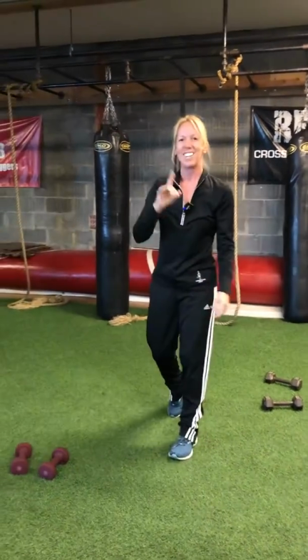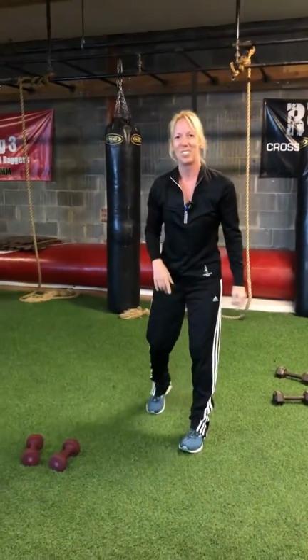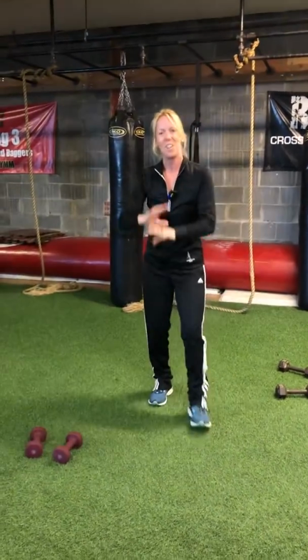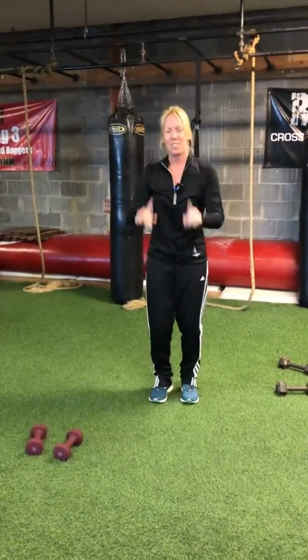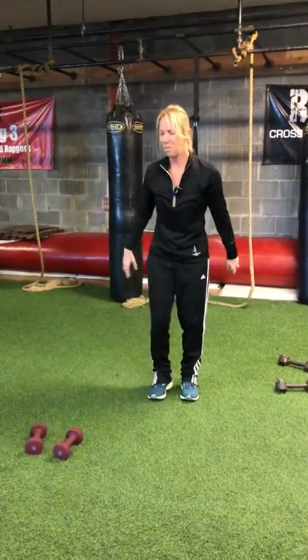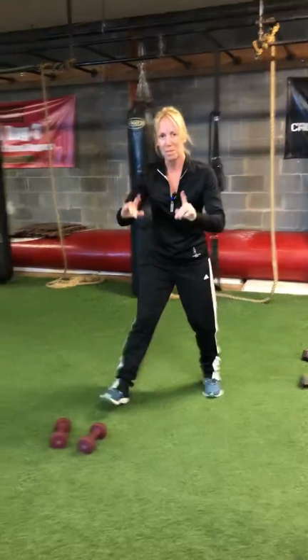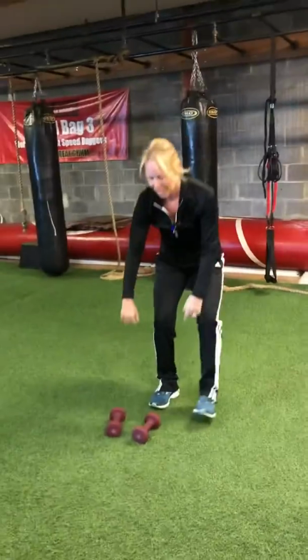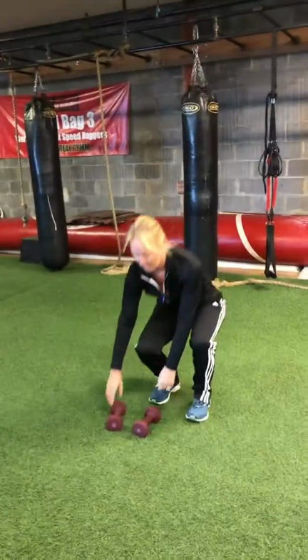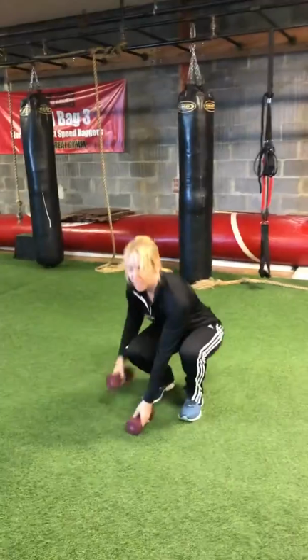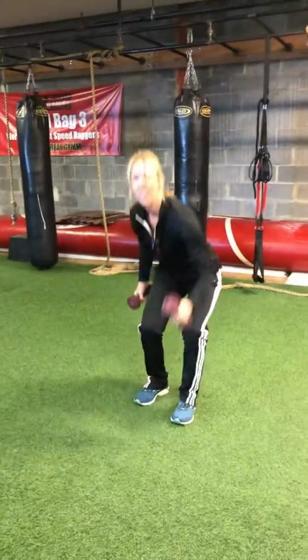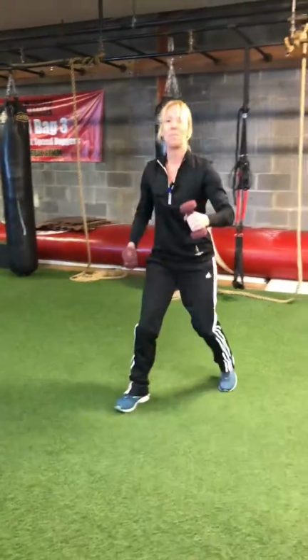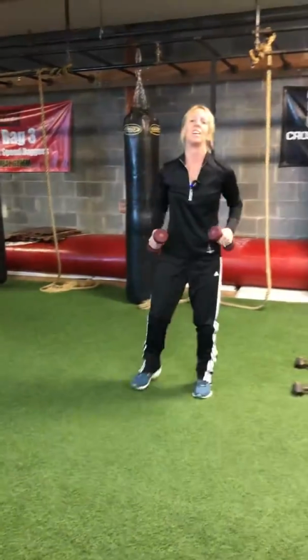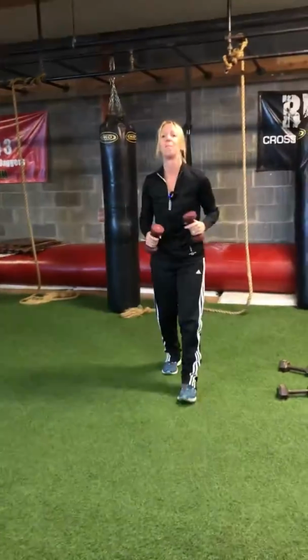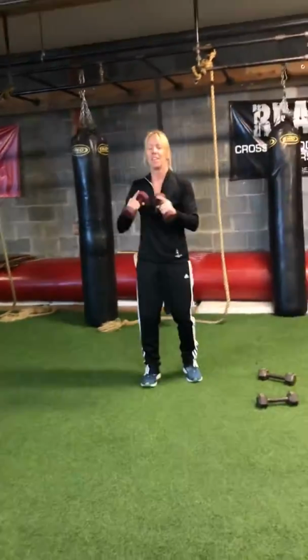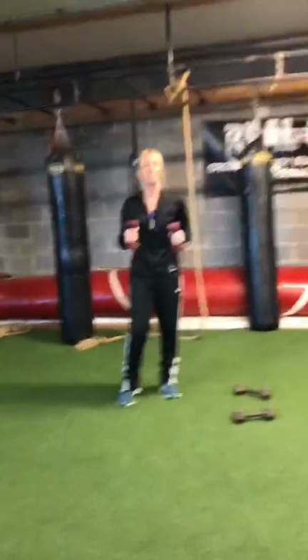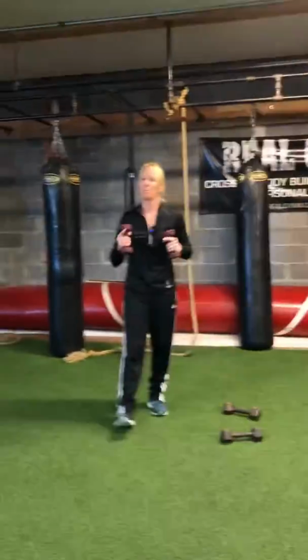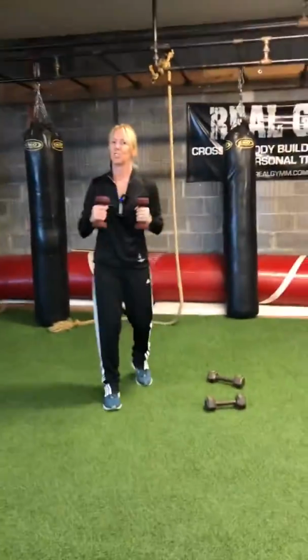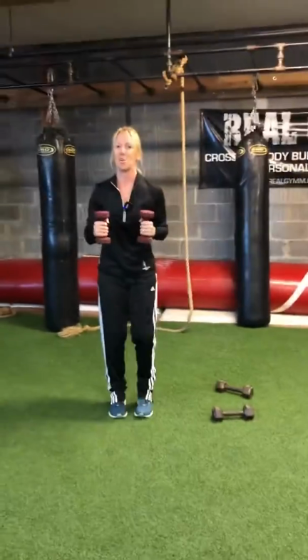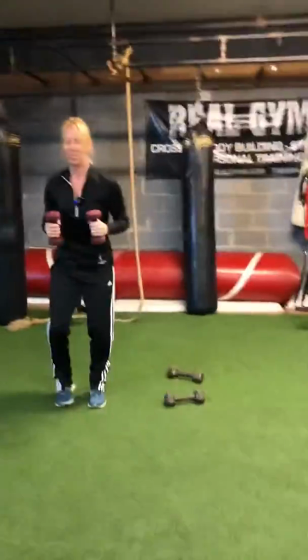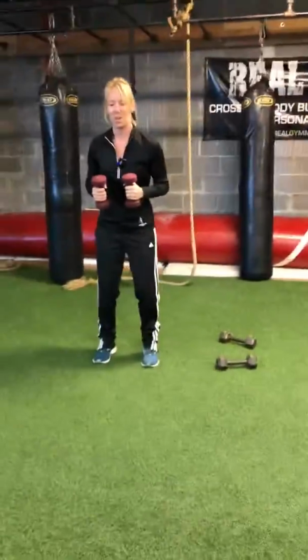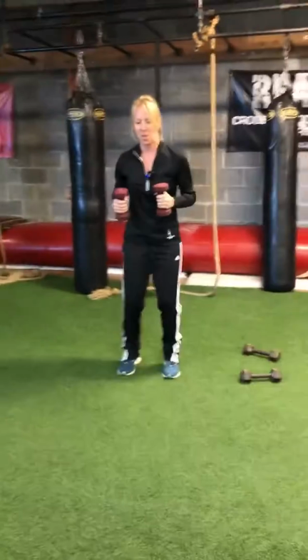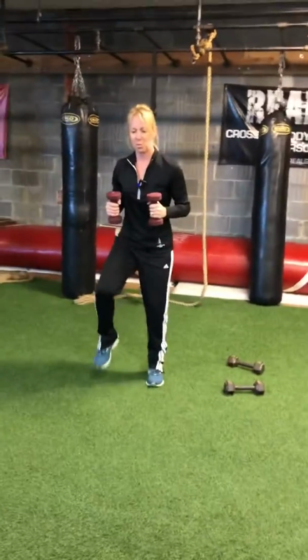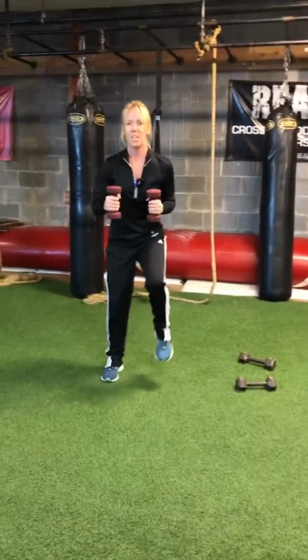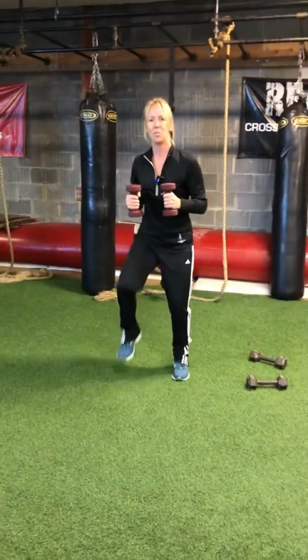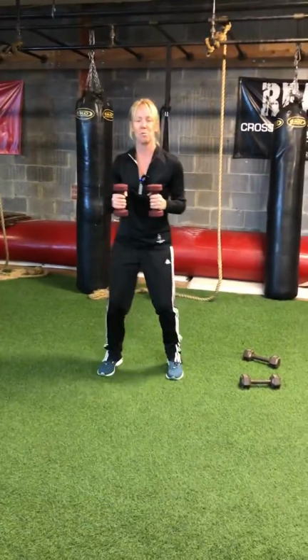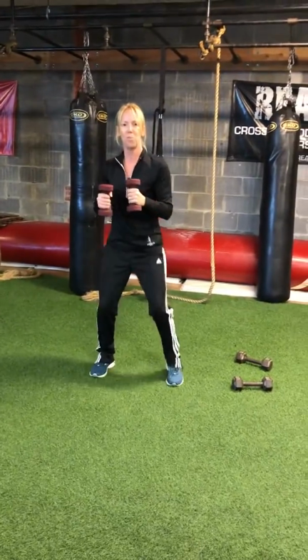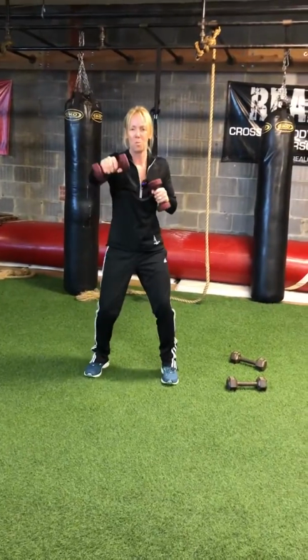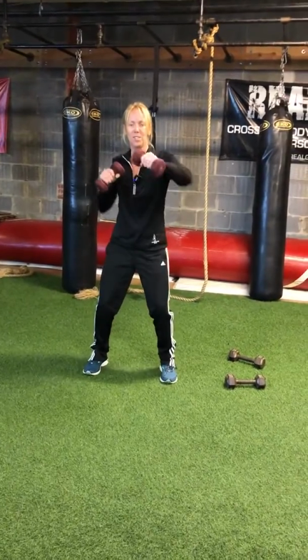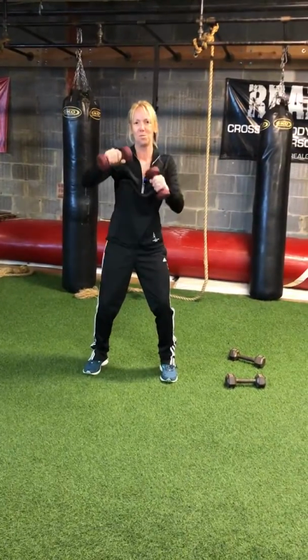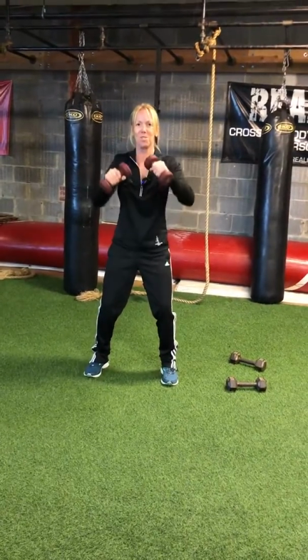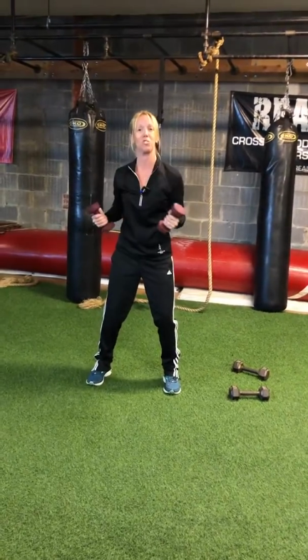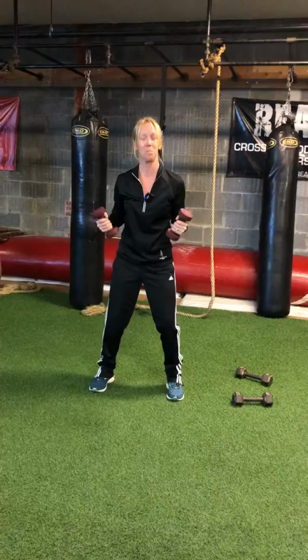Last exercise — we saved the best for last. I'm using five pounds again; we get a little cardio in this as well. It's a jog punch — one, two, three, four; one, two, three, four.